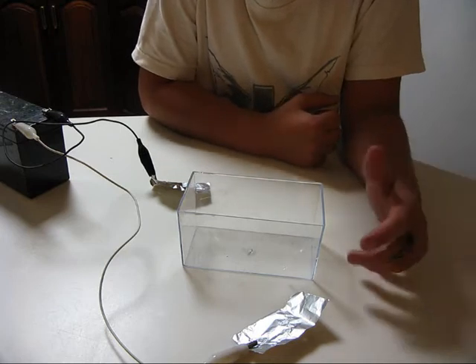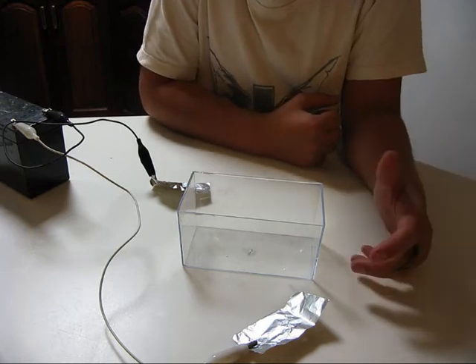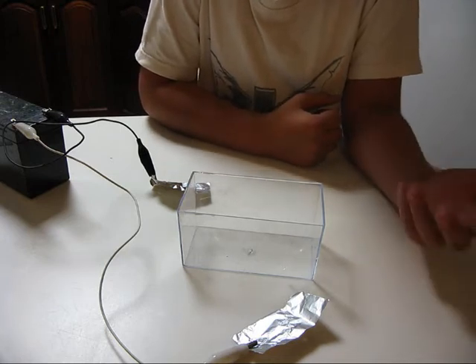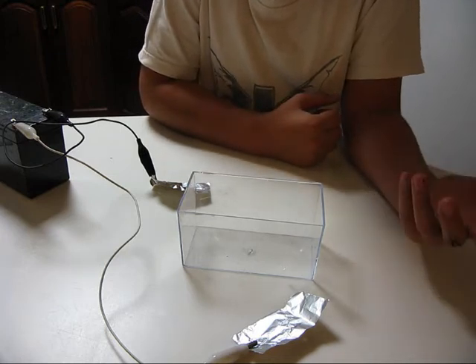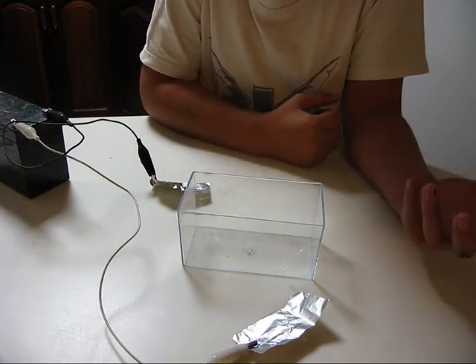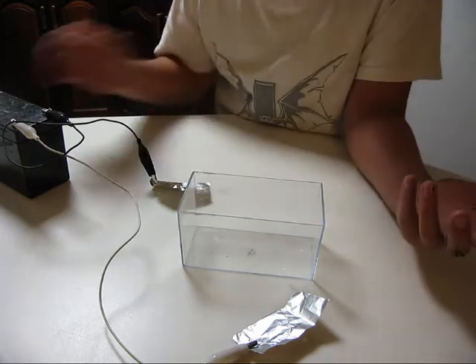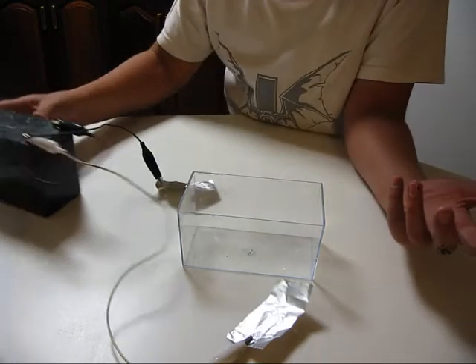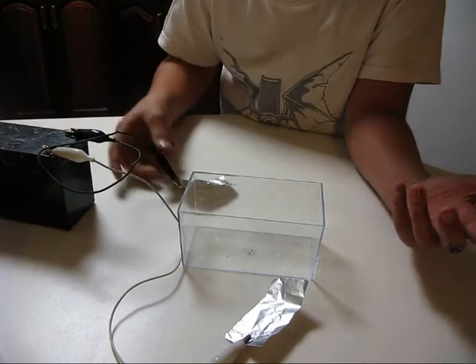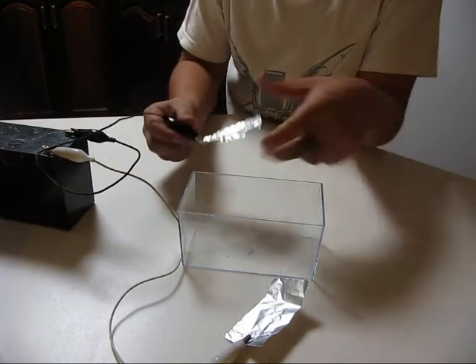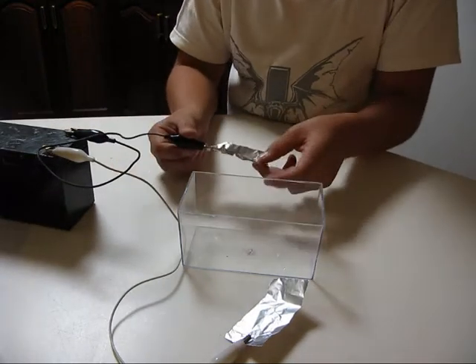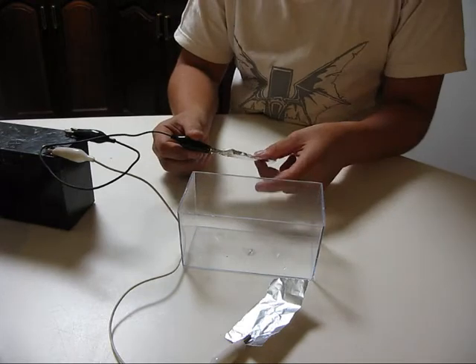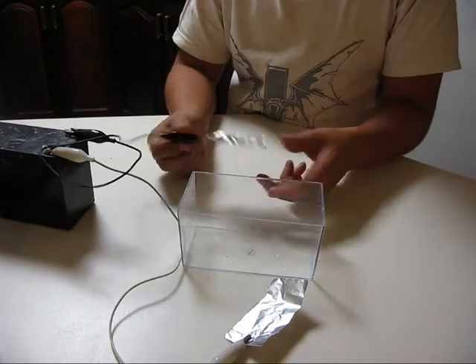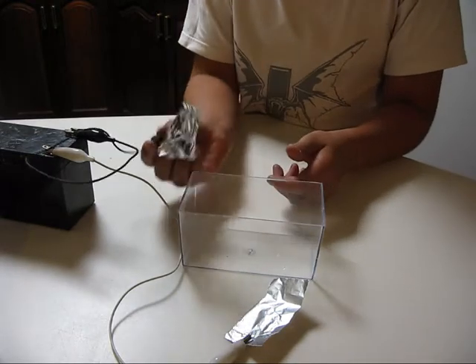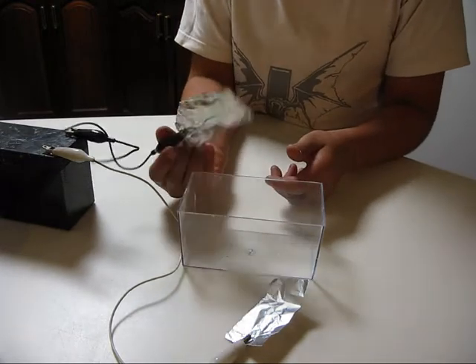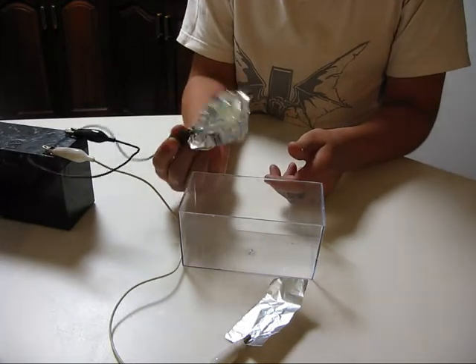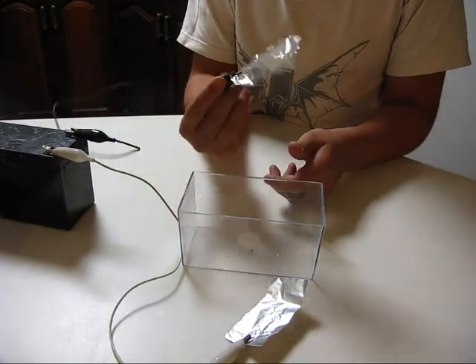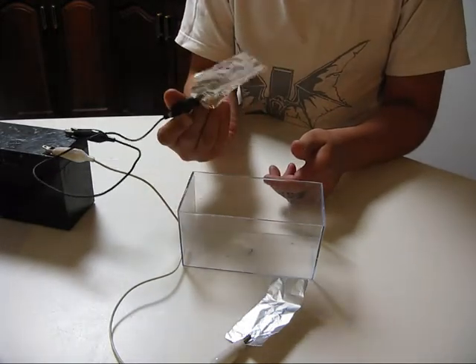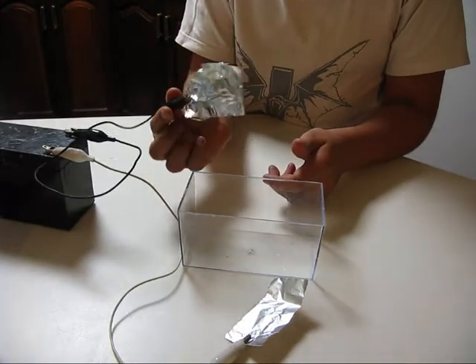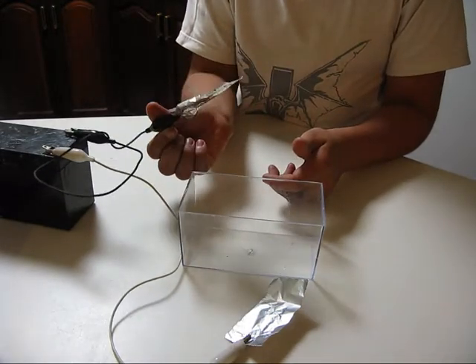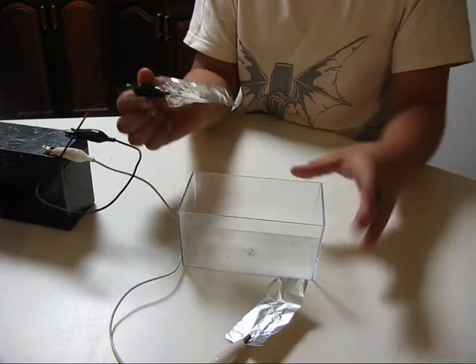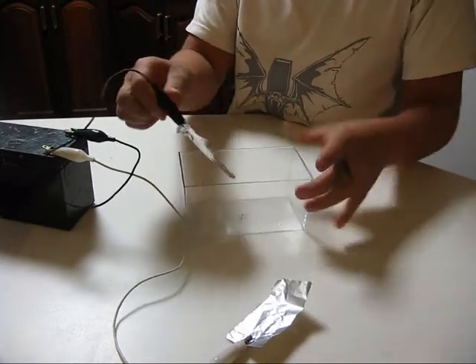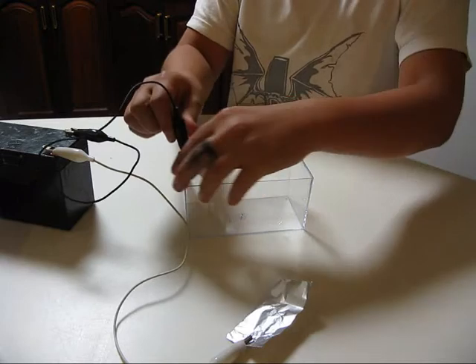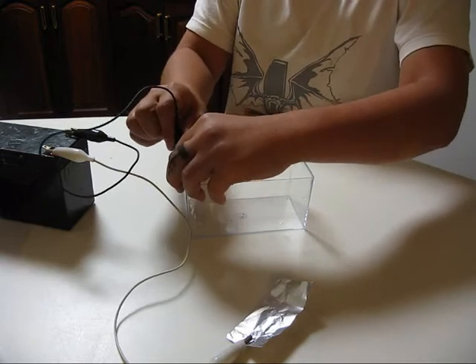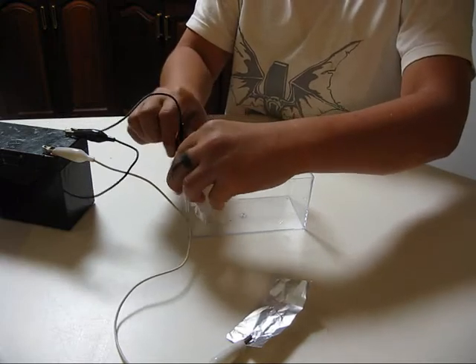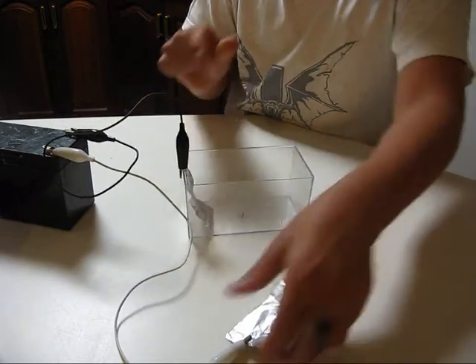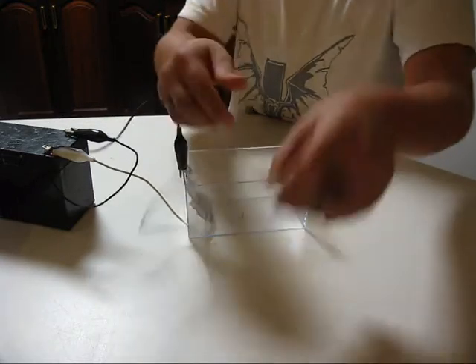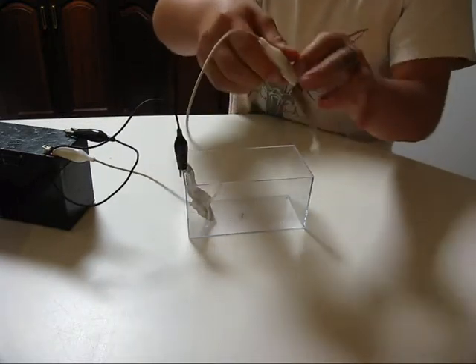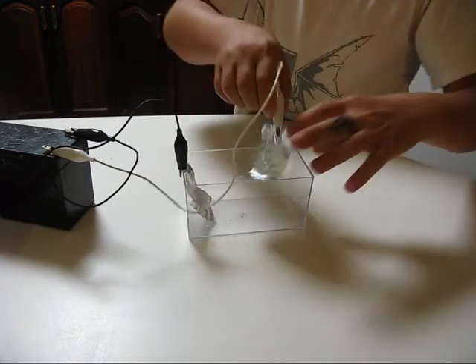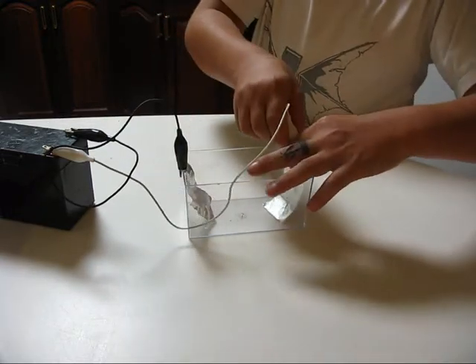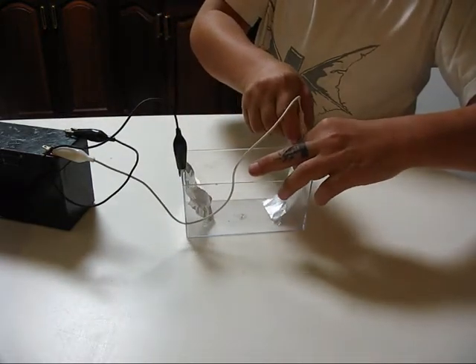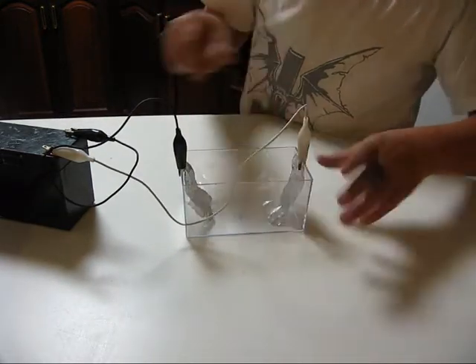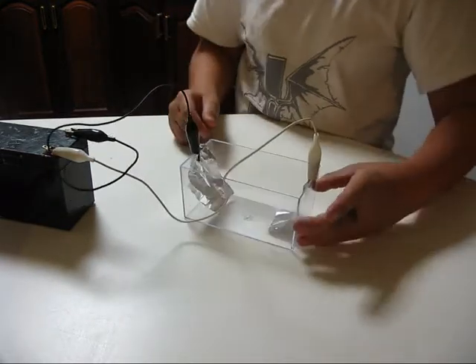But first I'll just show you me creating some hydrogen. My two electrodes are just basically going to be two pieces of aluminium foil in there.